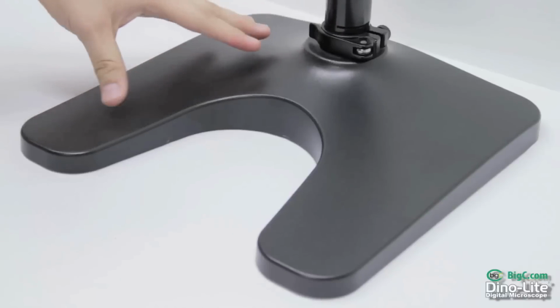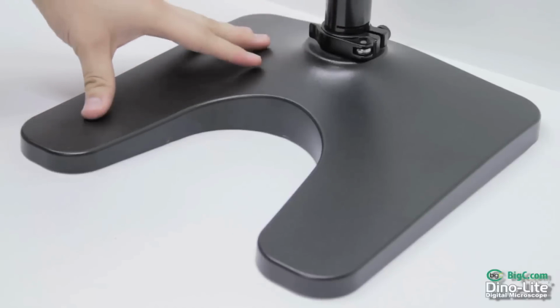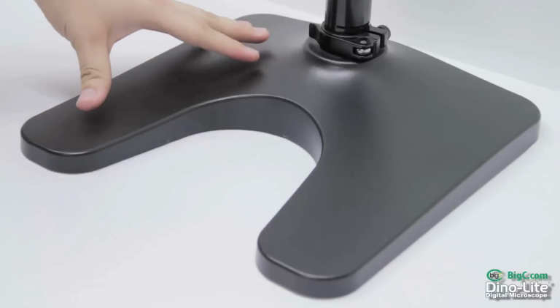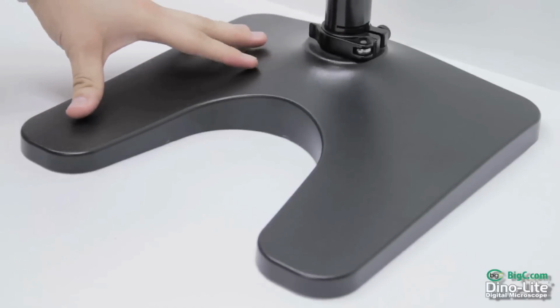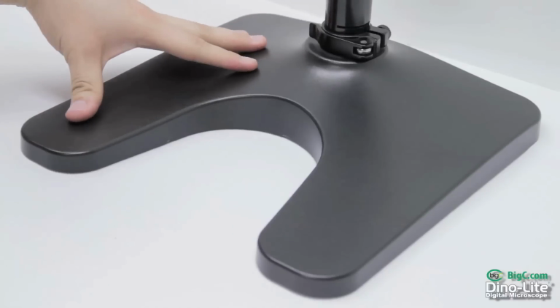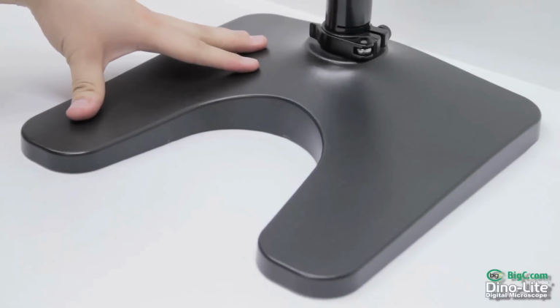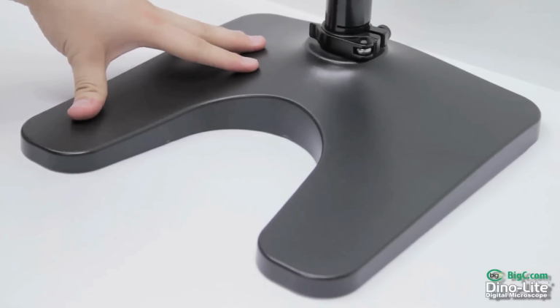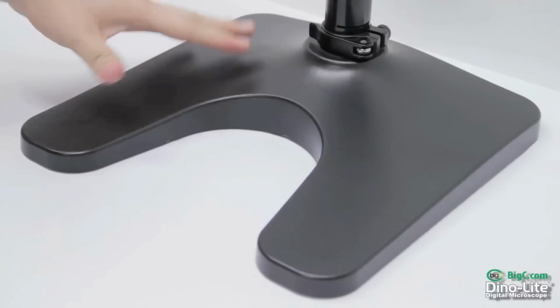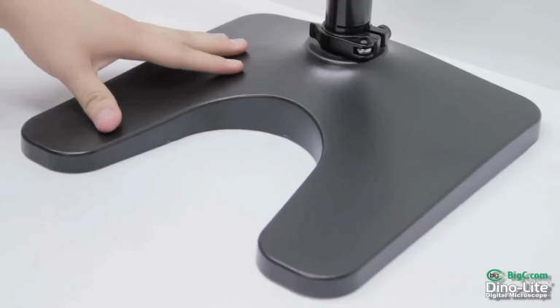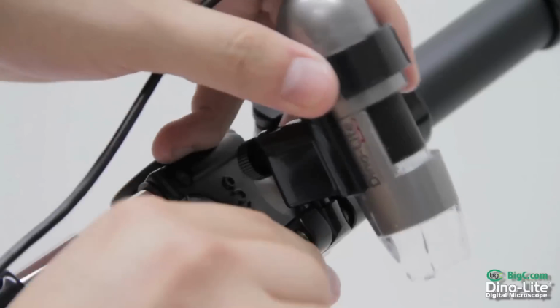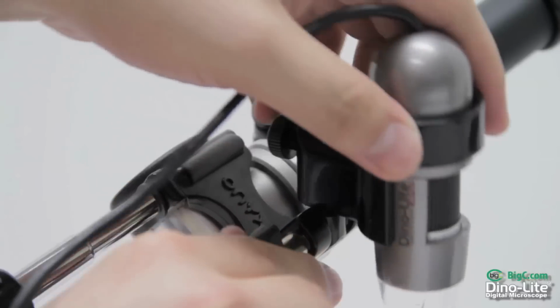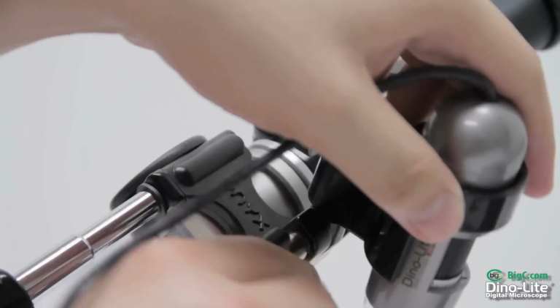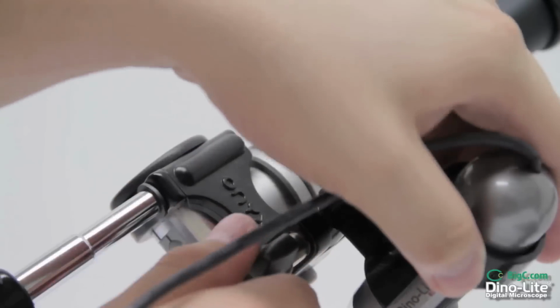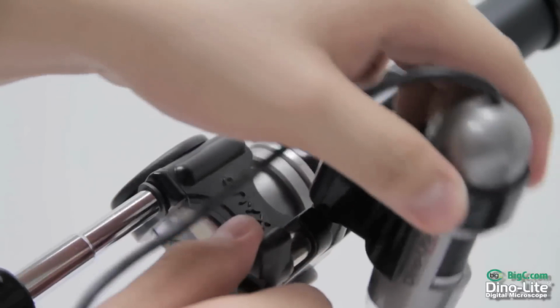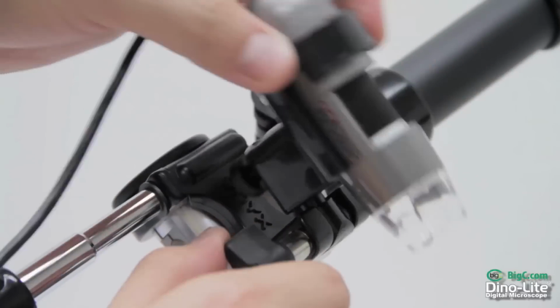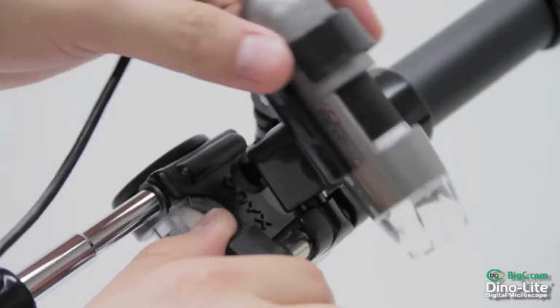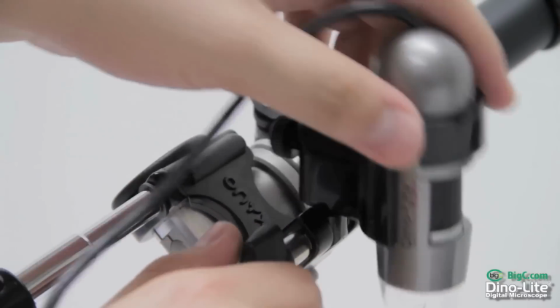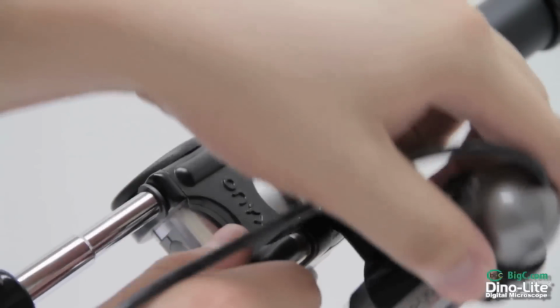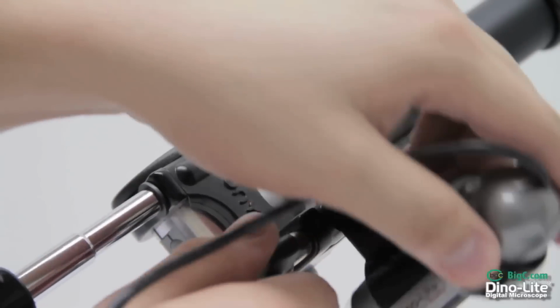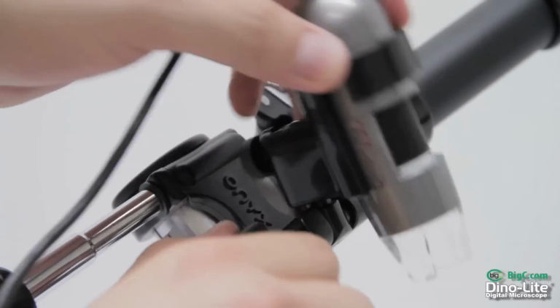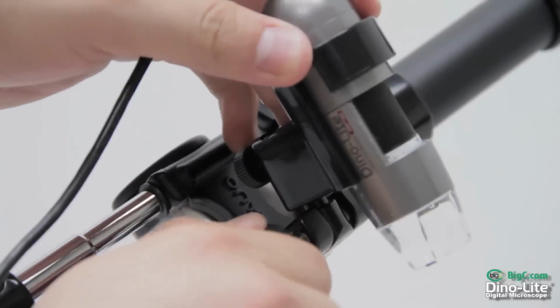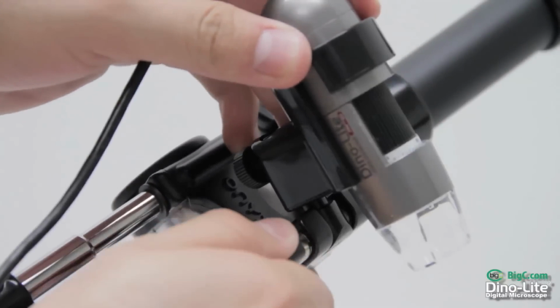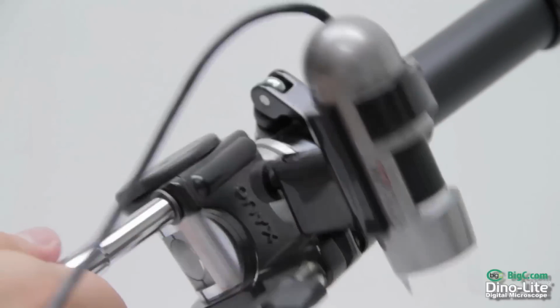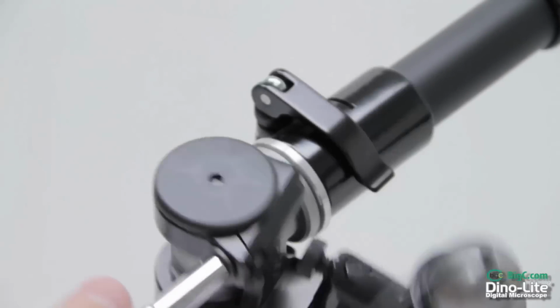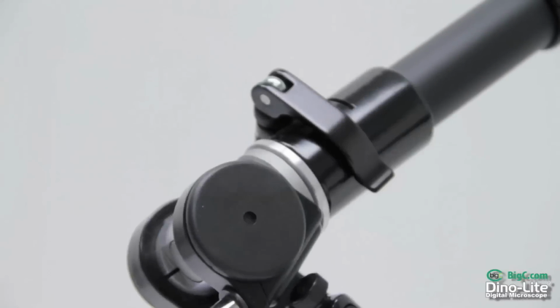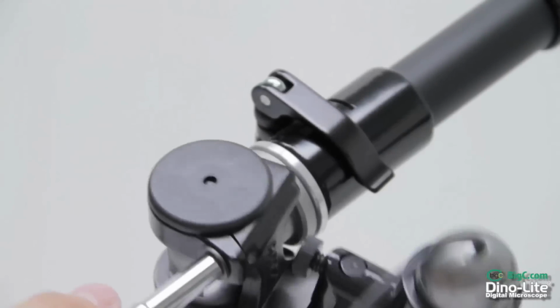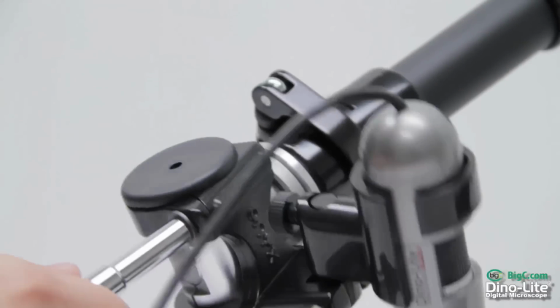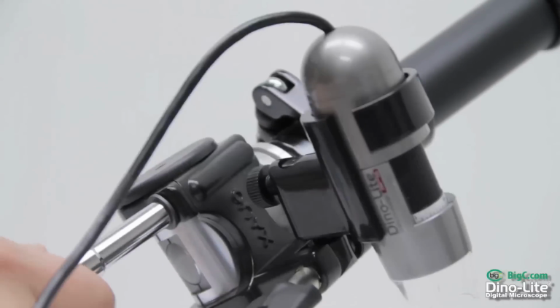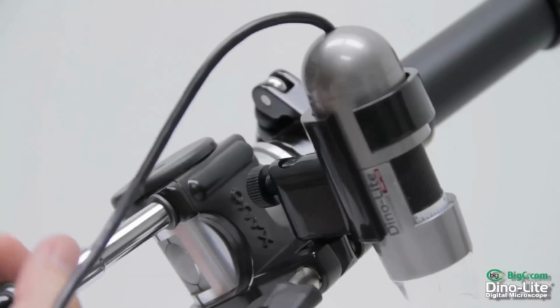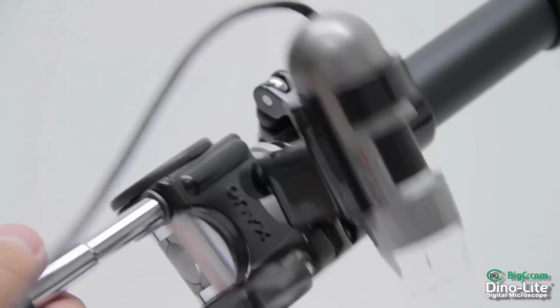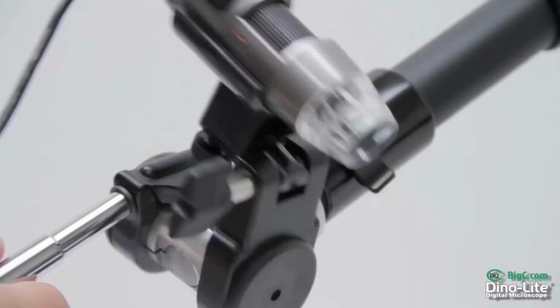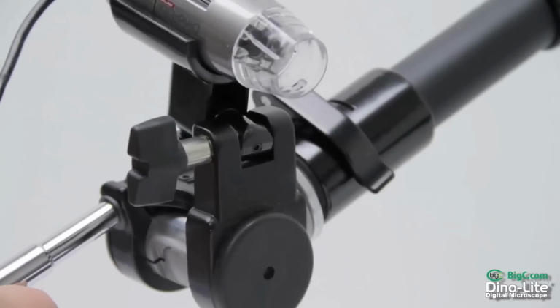It also comes with a tabletop mounting base and a multi-directional scope holder rotating 360 degrees plus a 180-degree pivot.